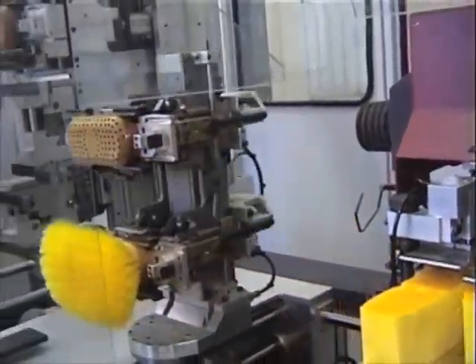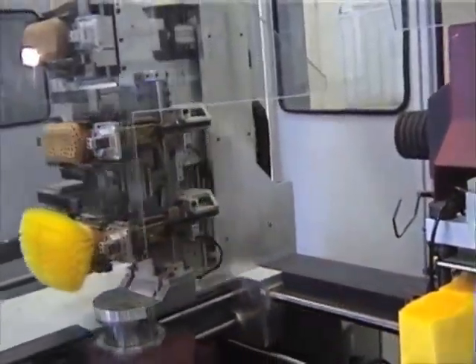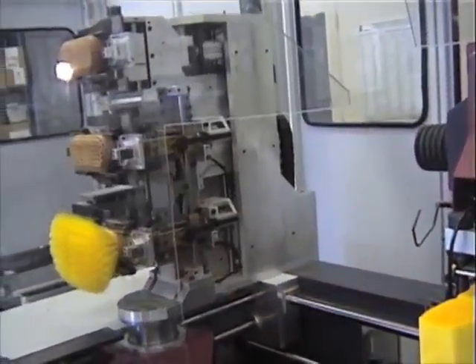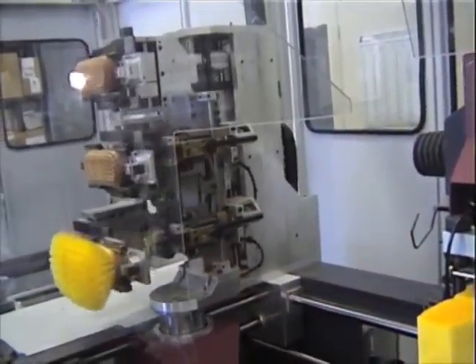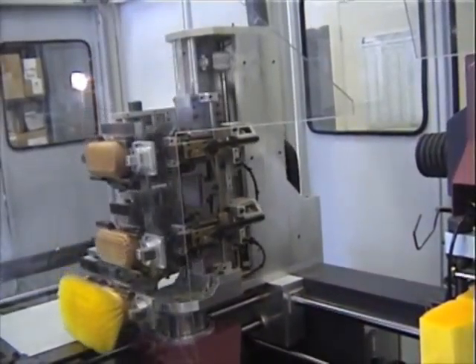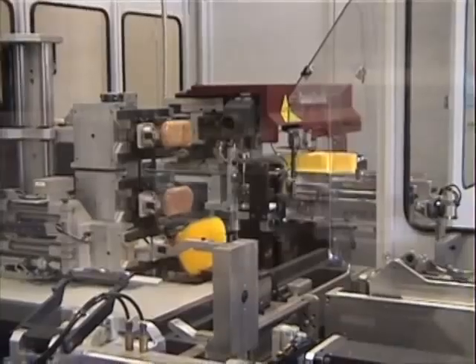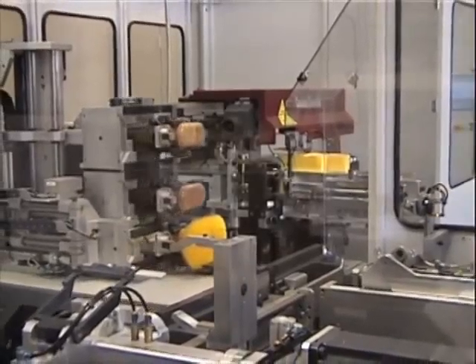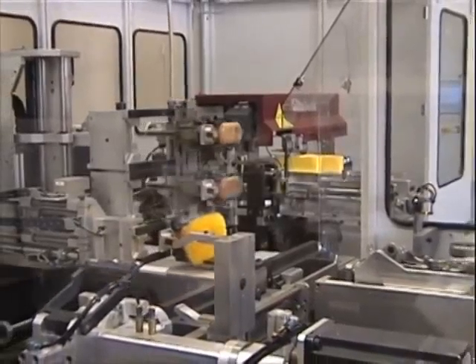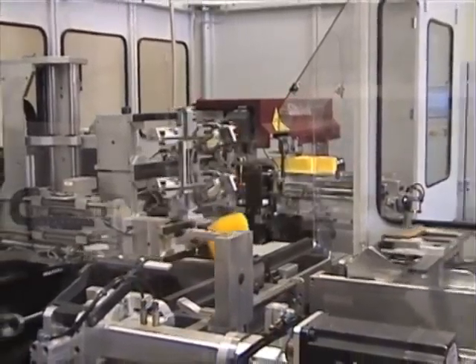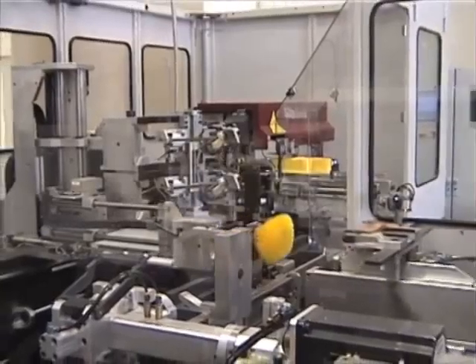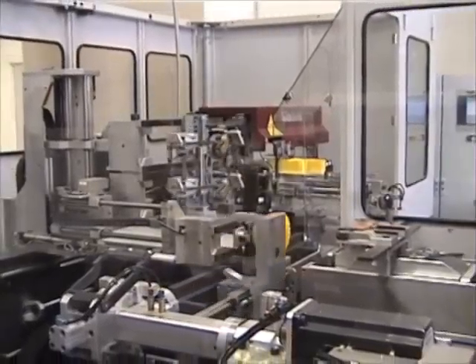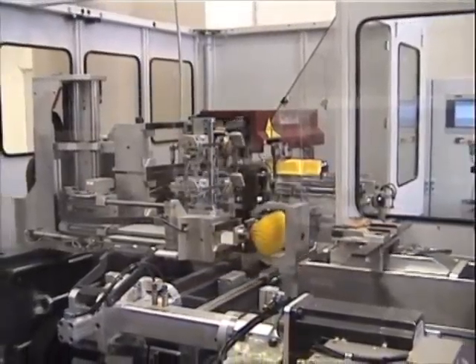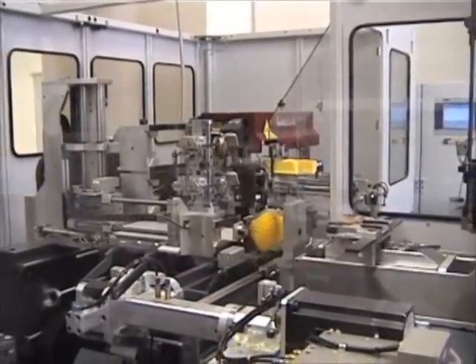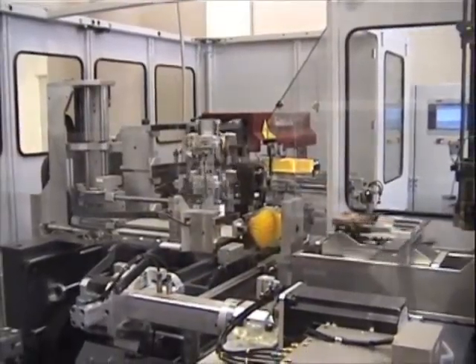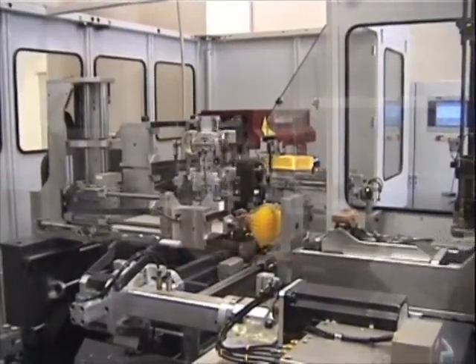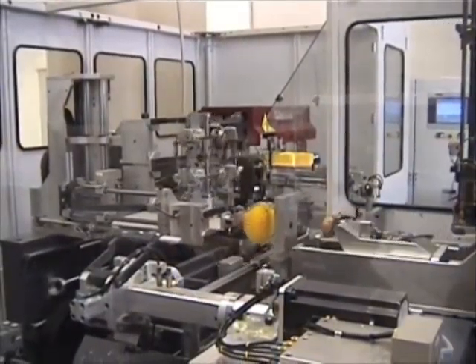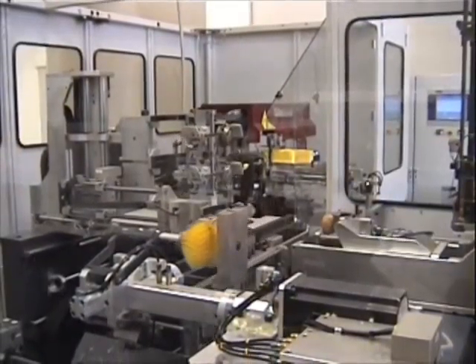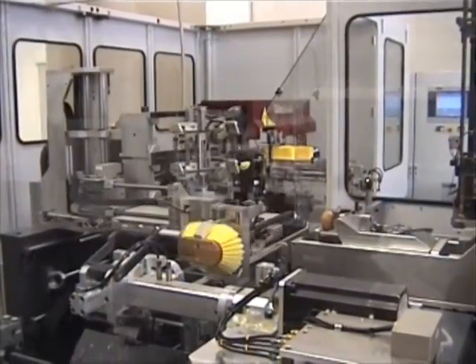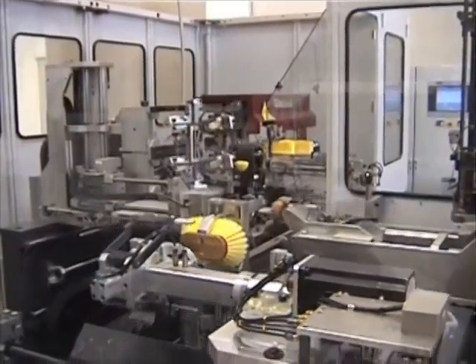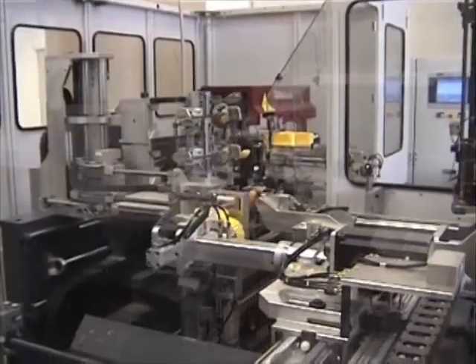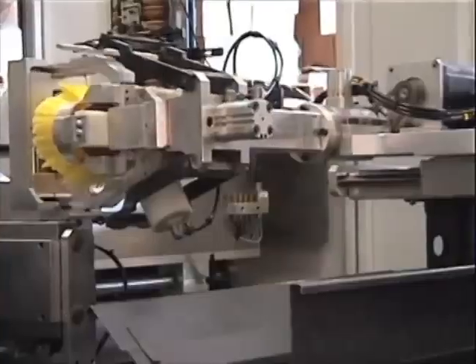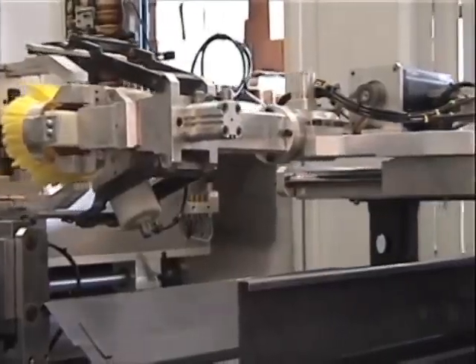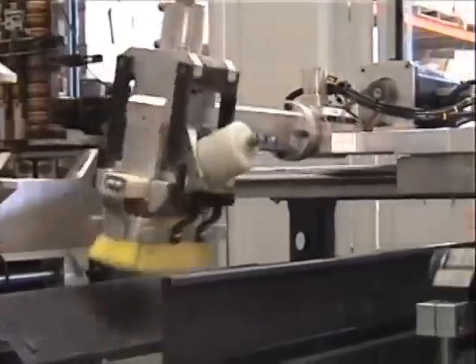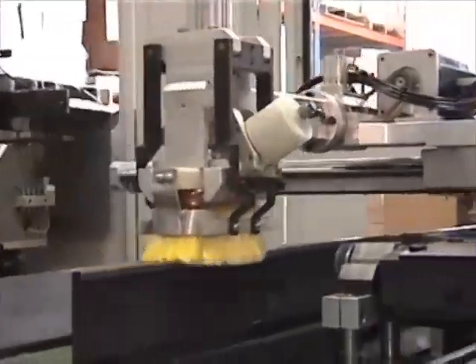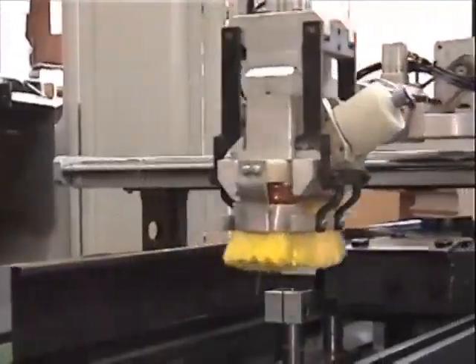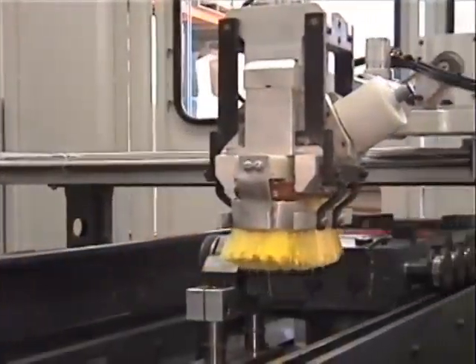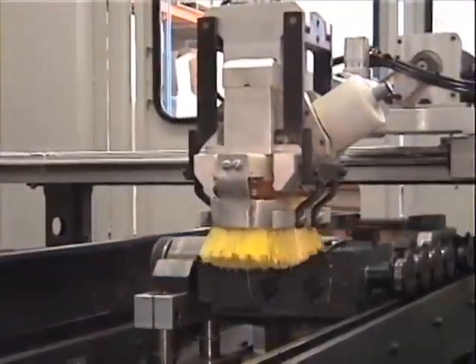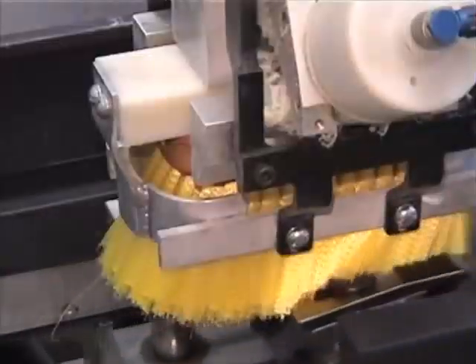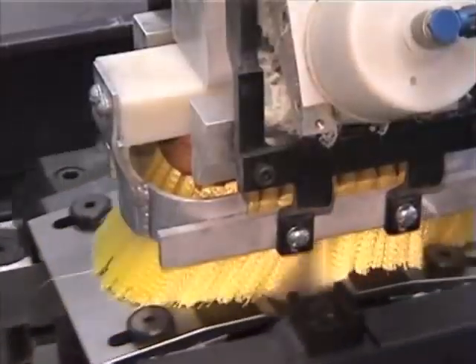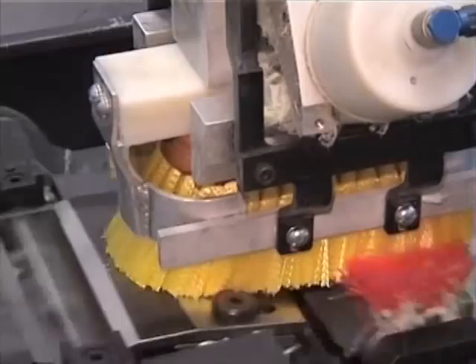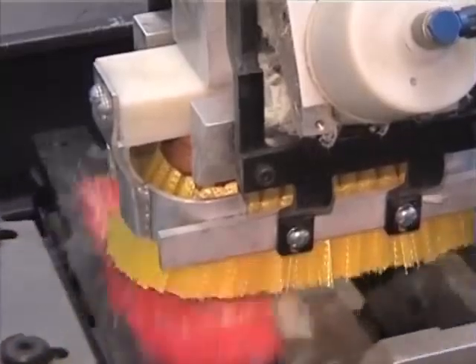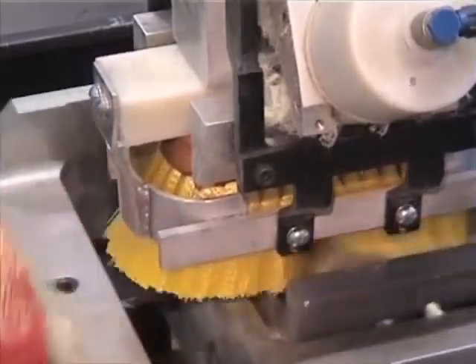Now, once it's all made, where does it go from there? From this process here, we have another machine called the trimmer and flagger. This machine is similar to giving the brush a haircut. The machine actually runs the brush through and cuts all the filament to the same length.